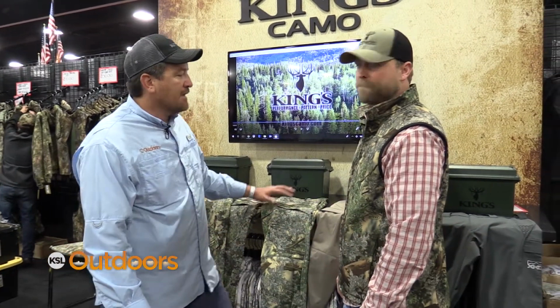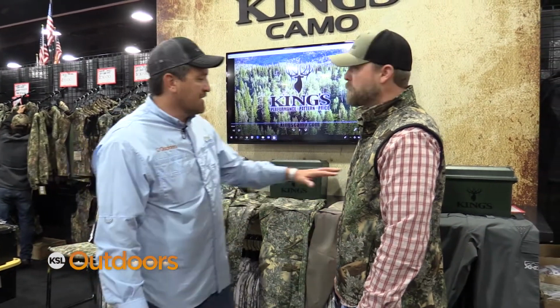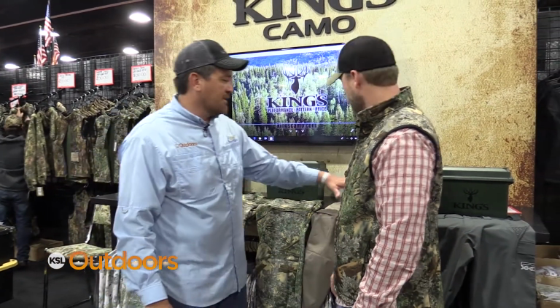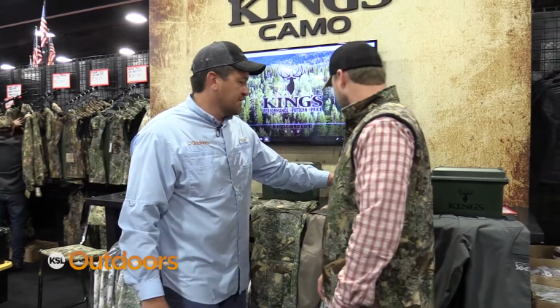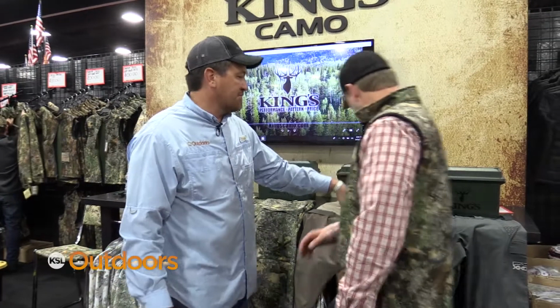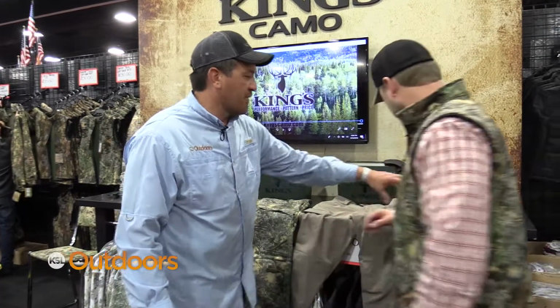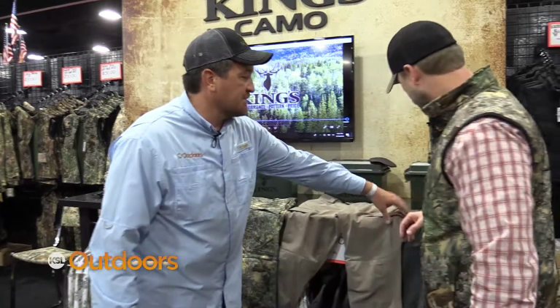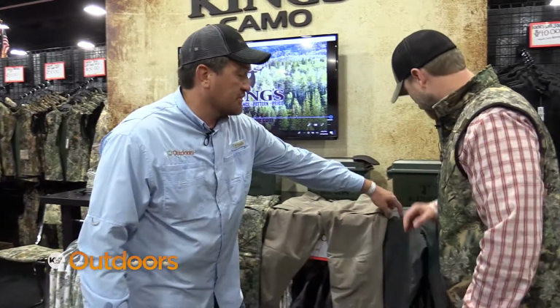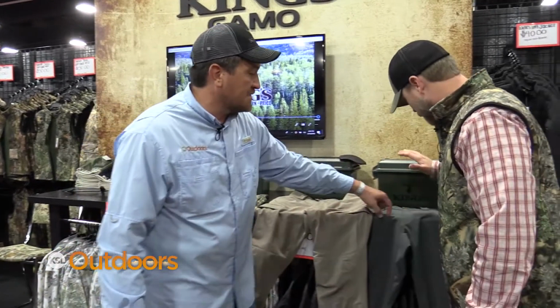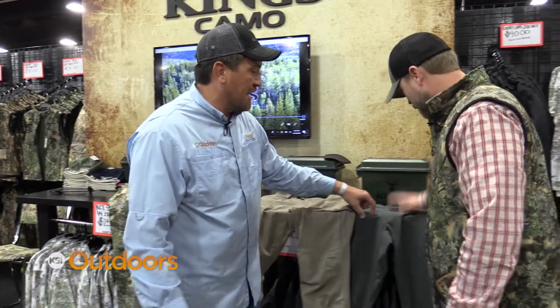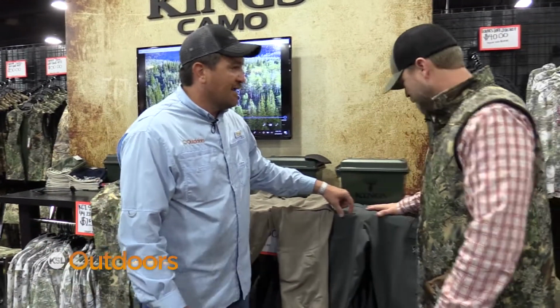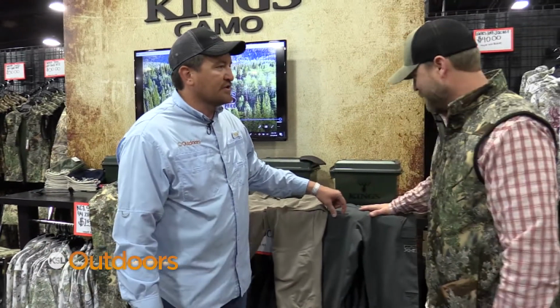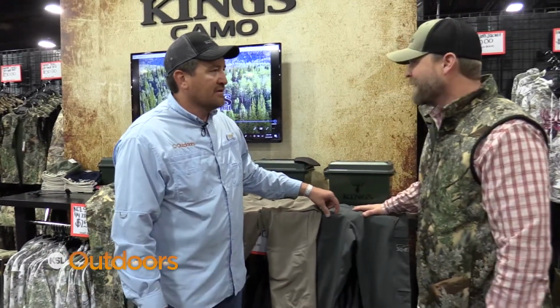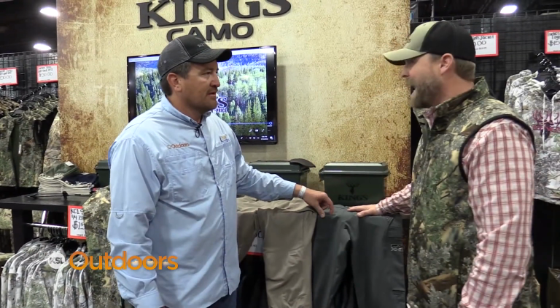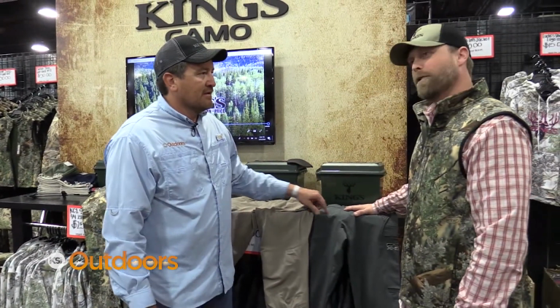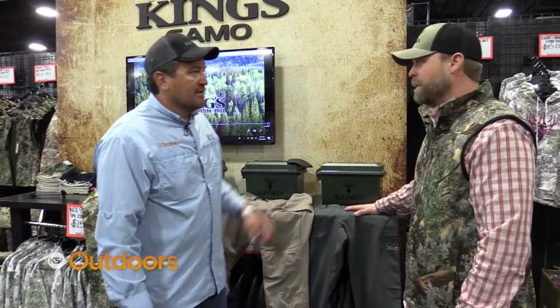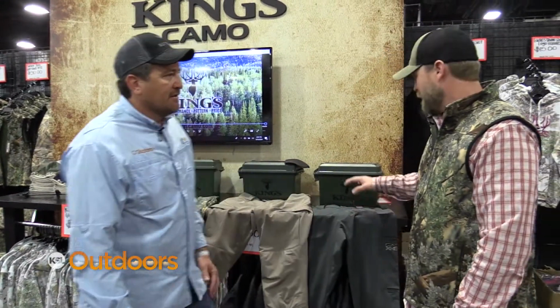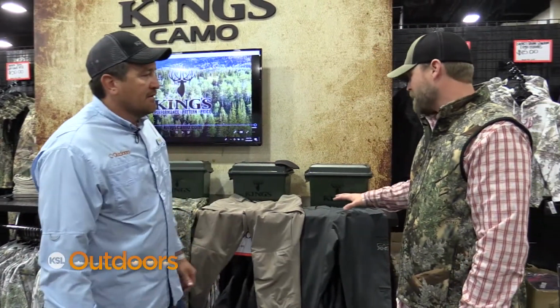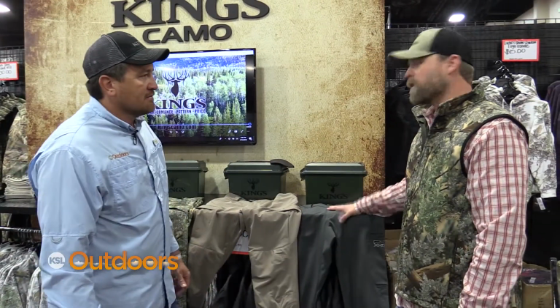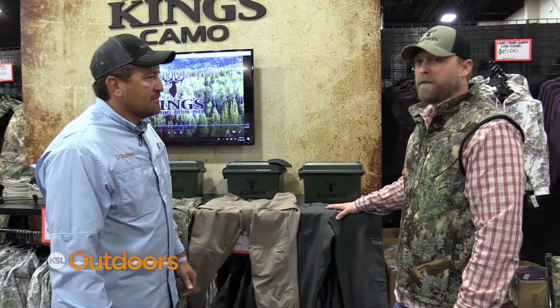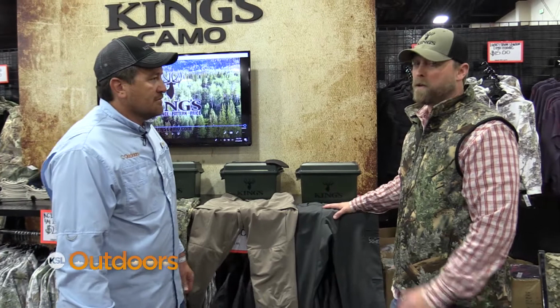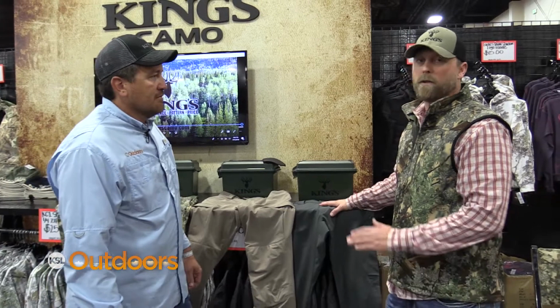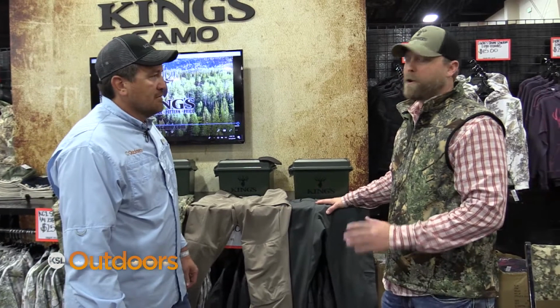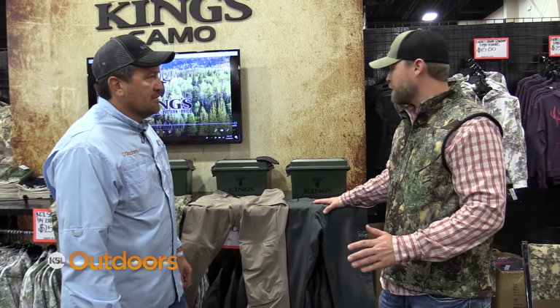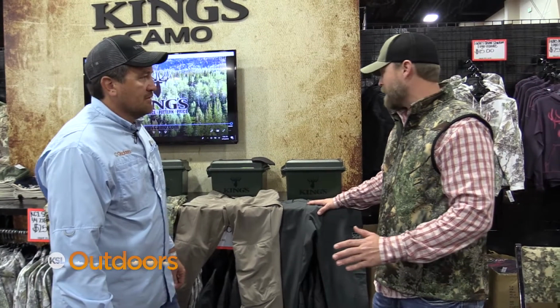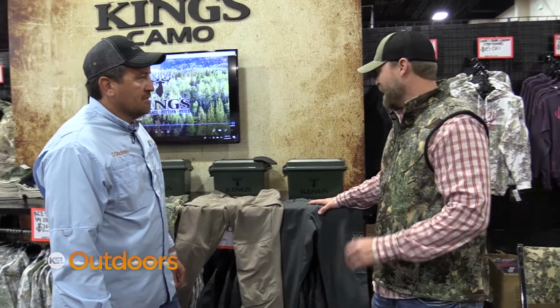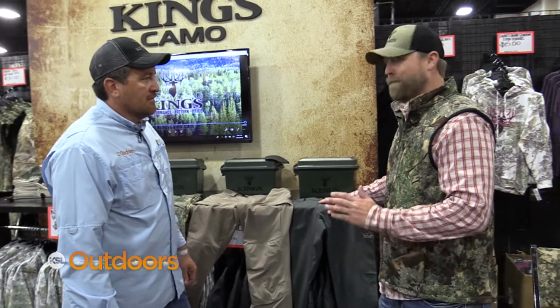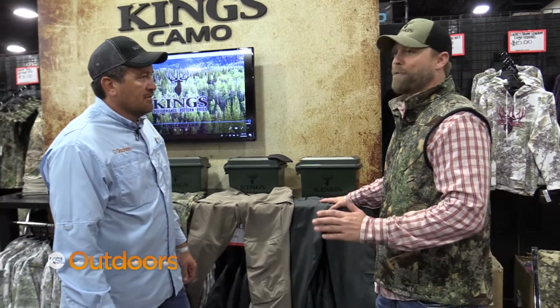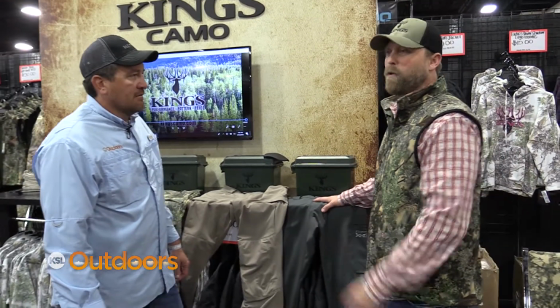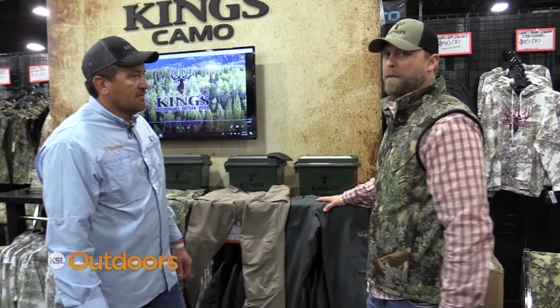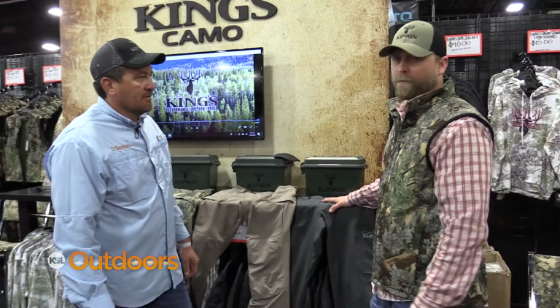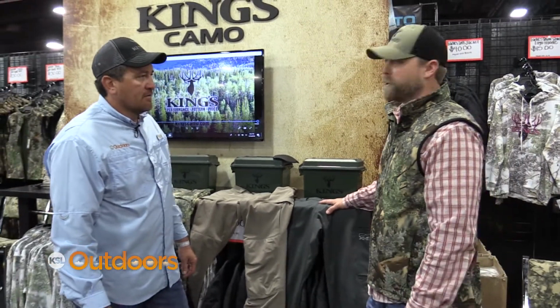I could see myself using this pant especially for fishing. Absolutely — it dries extremely fast. We wear them in the rivers all the time. It is a perfect wet-weather pant, for sure.